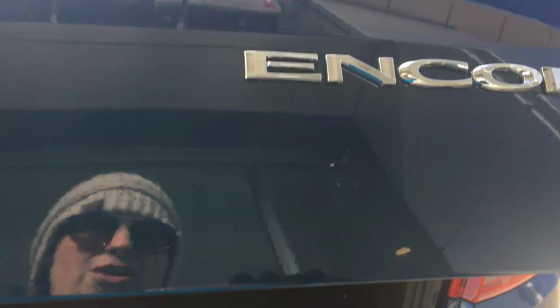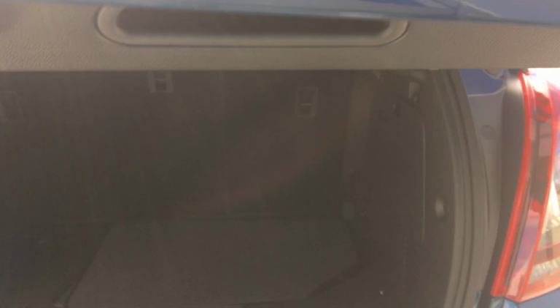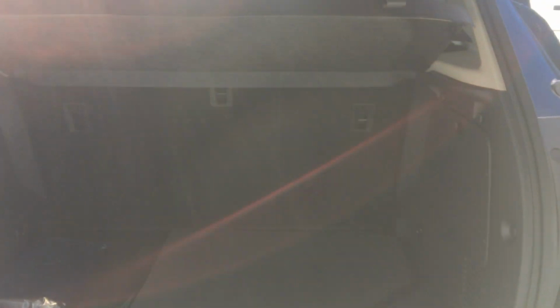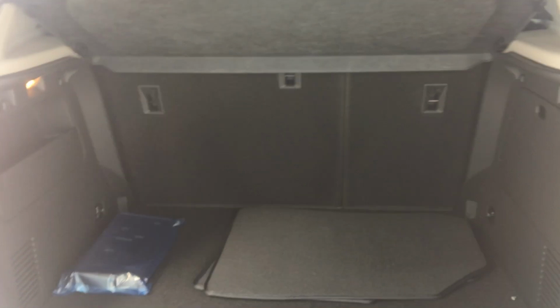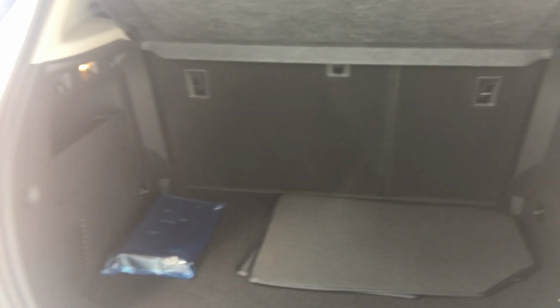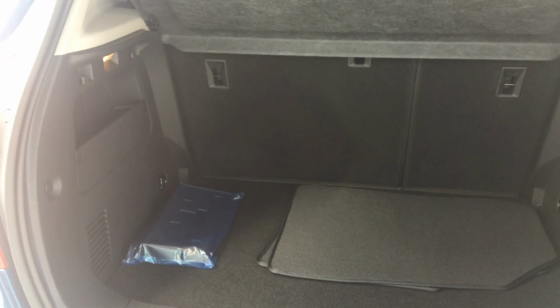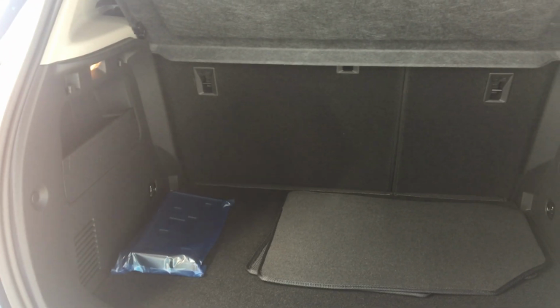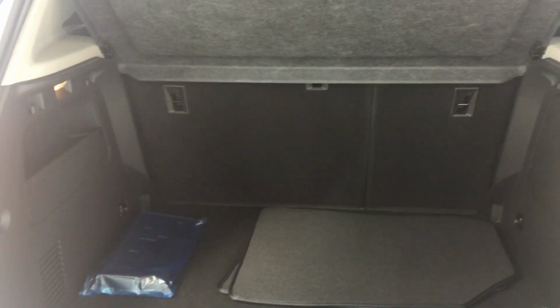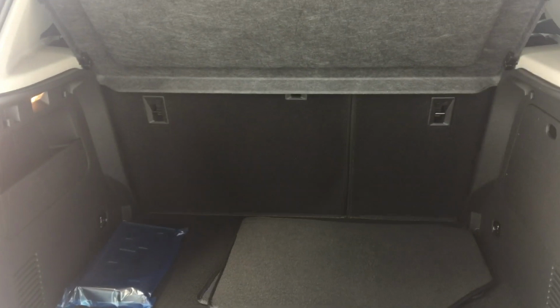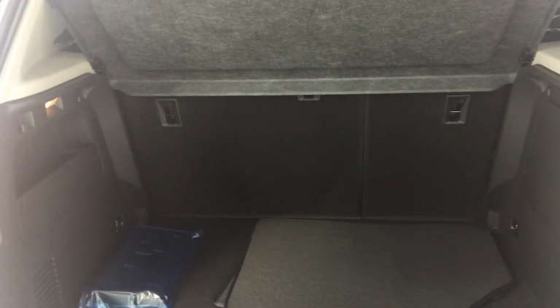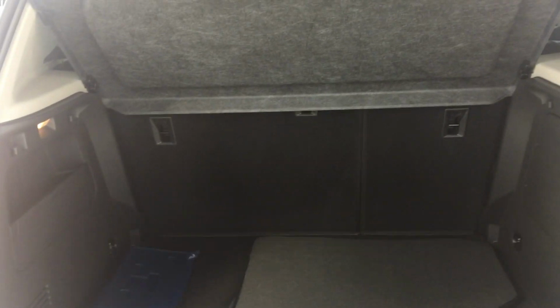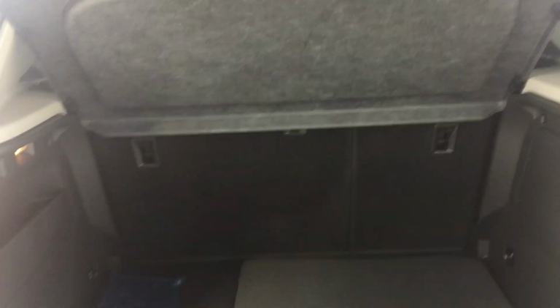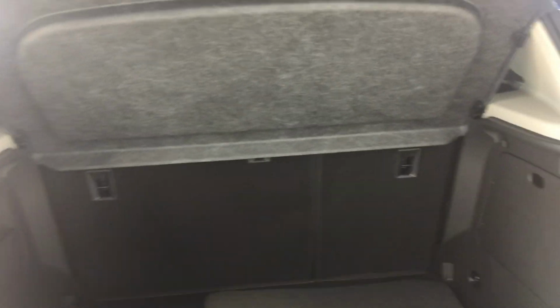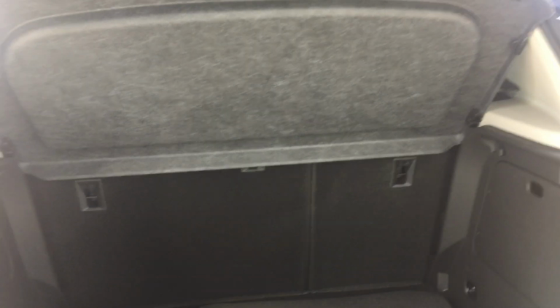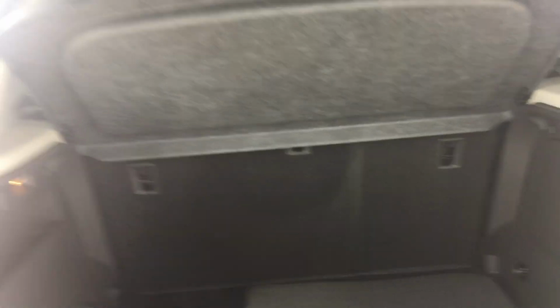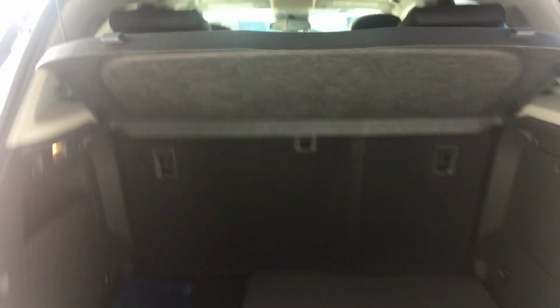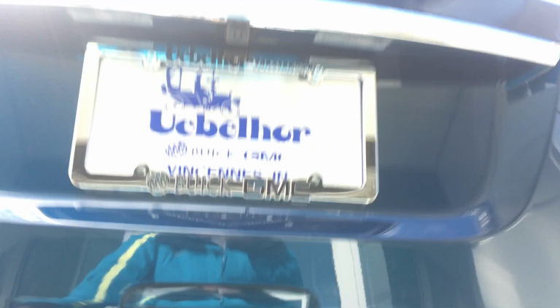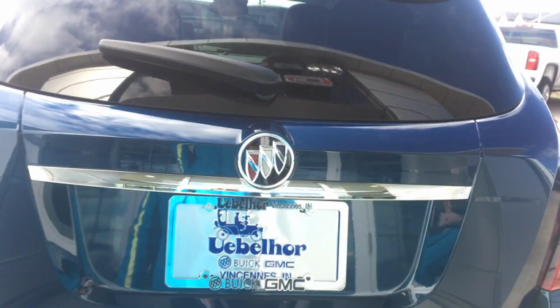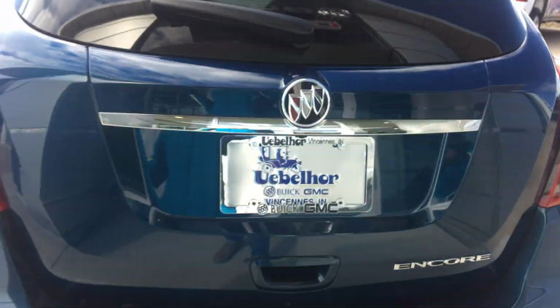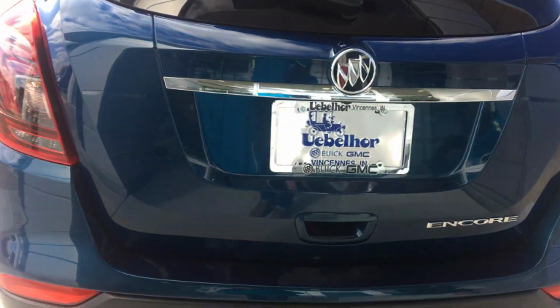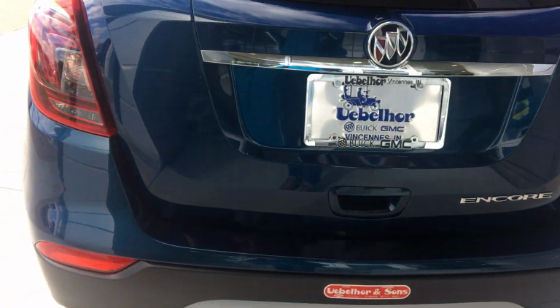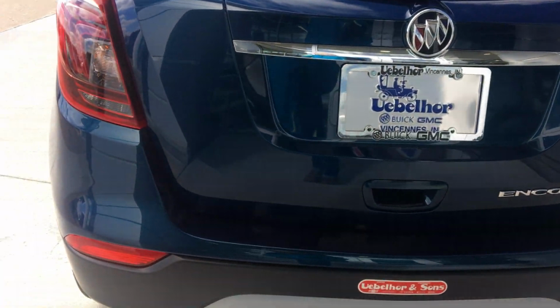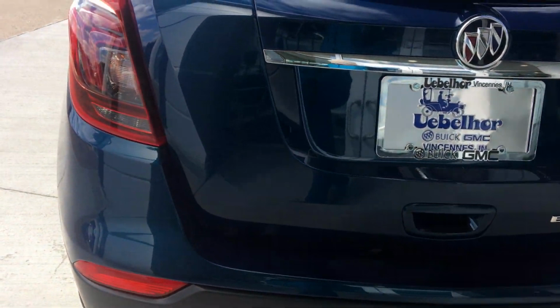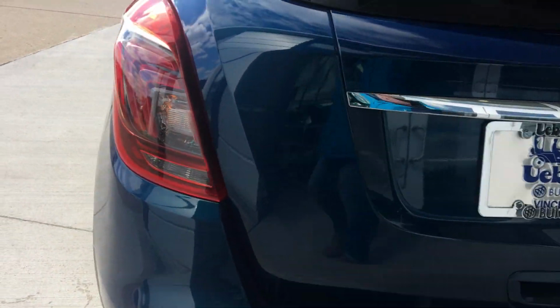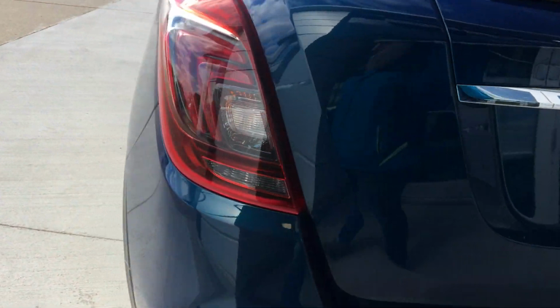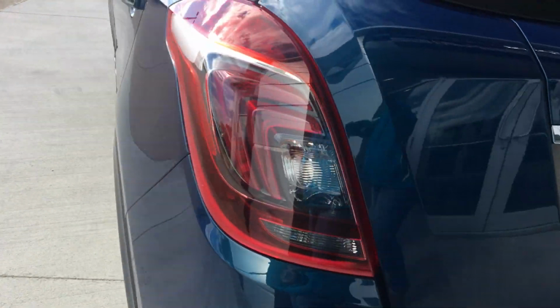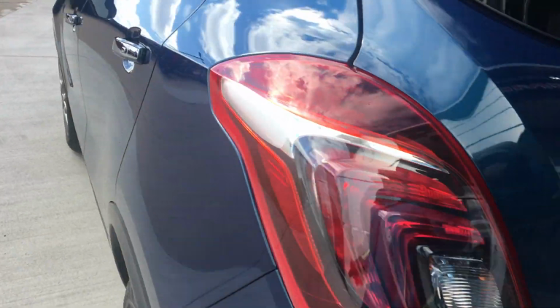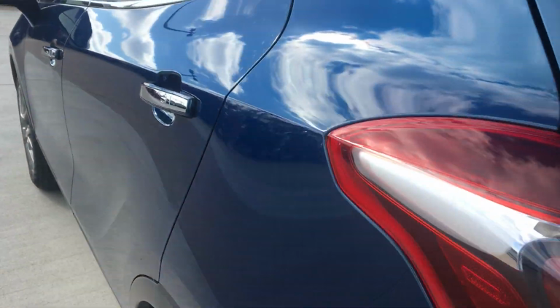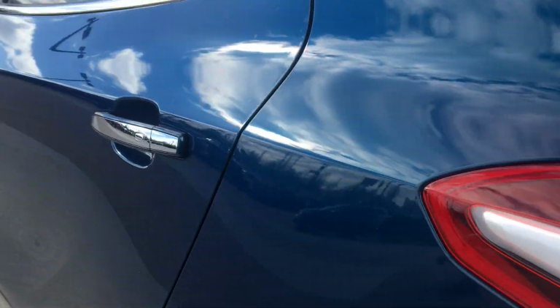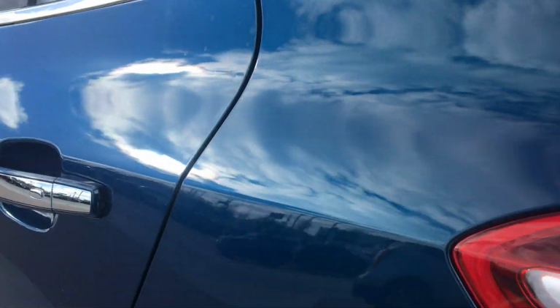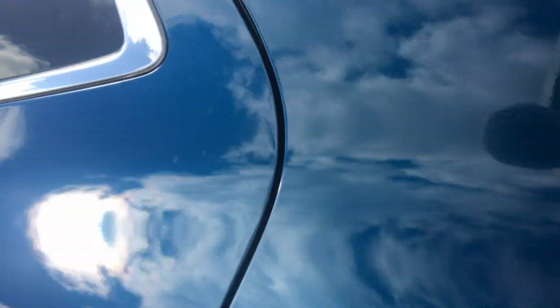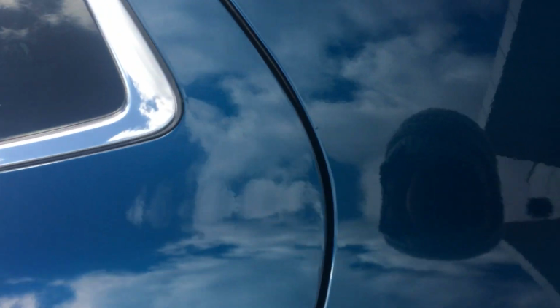Large rear storage area with cover and a split bench that folds down for even more storage space. The vehicle is also equipped with rear collision sensors as well as a backup camera with display.